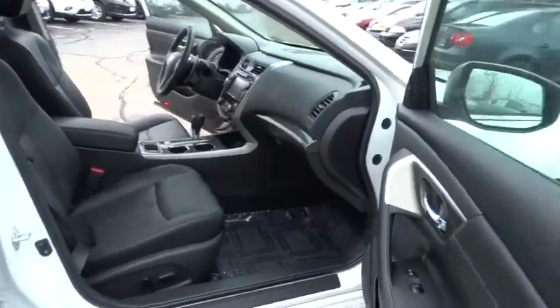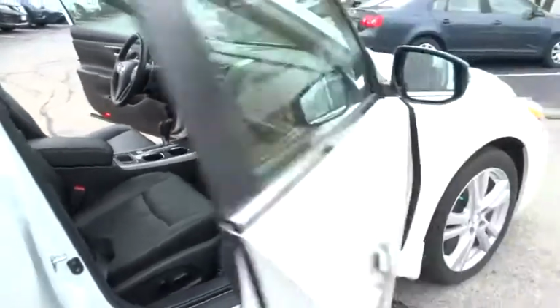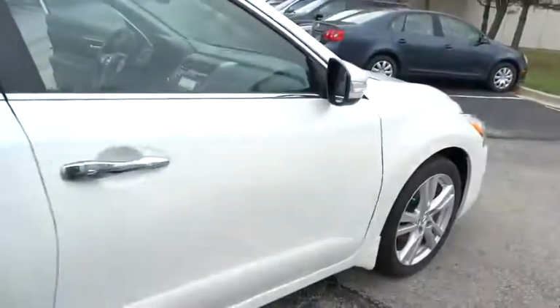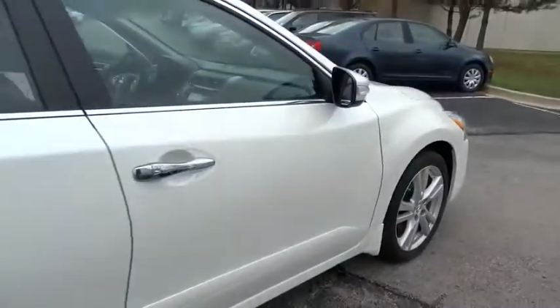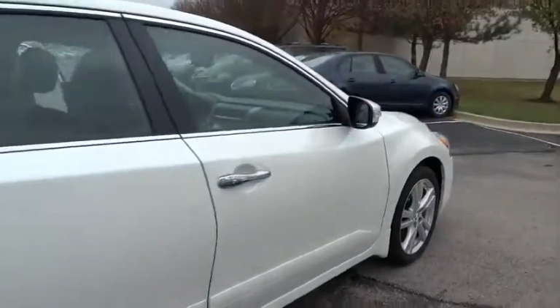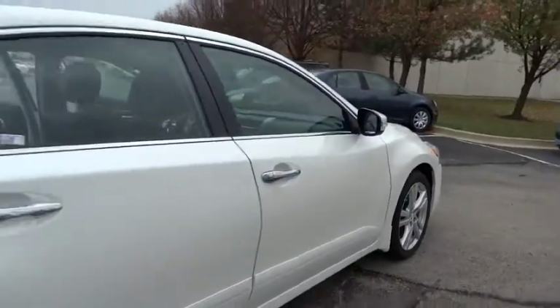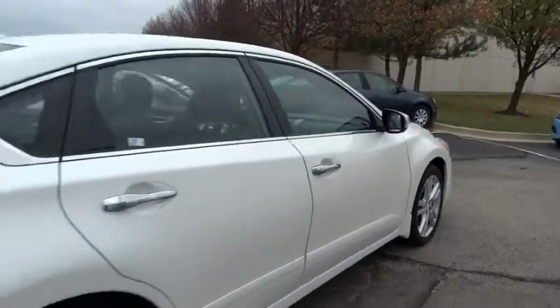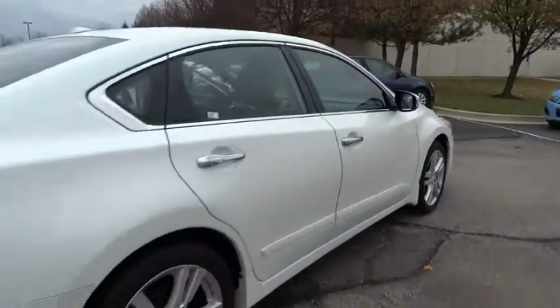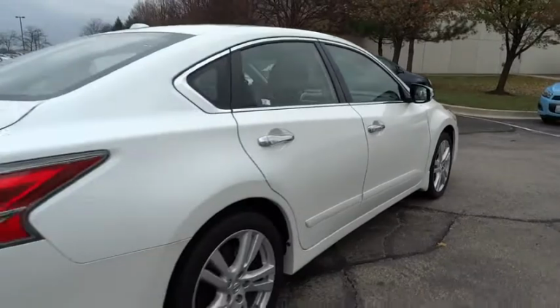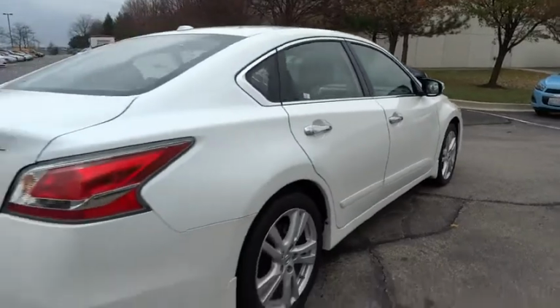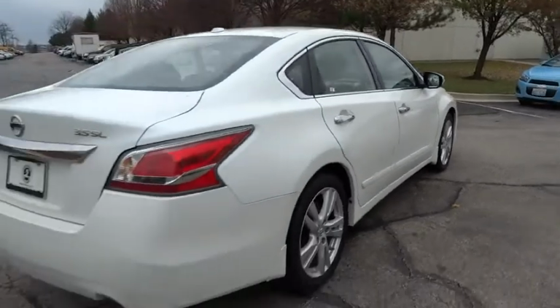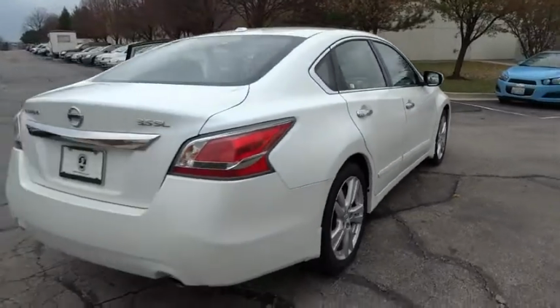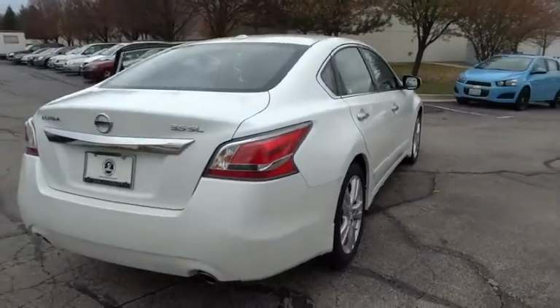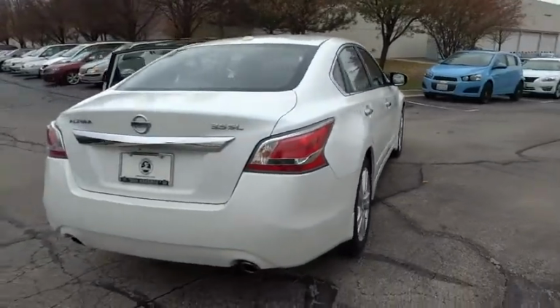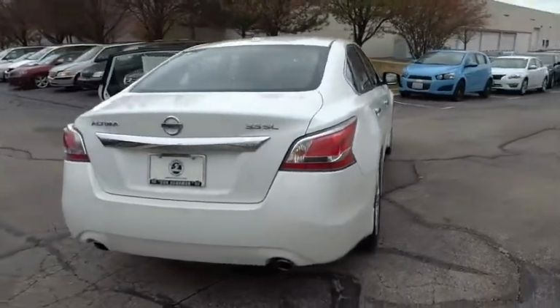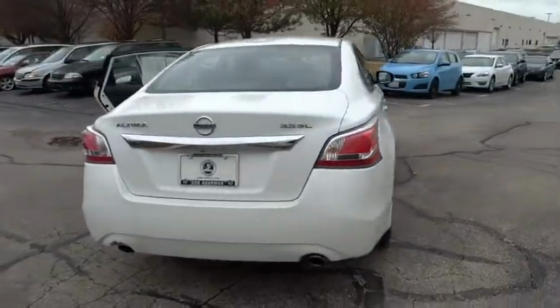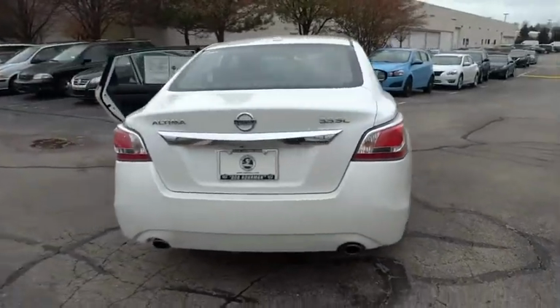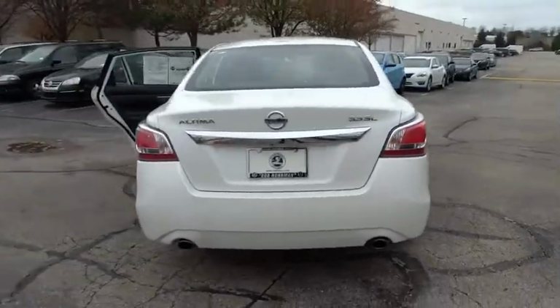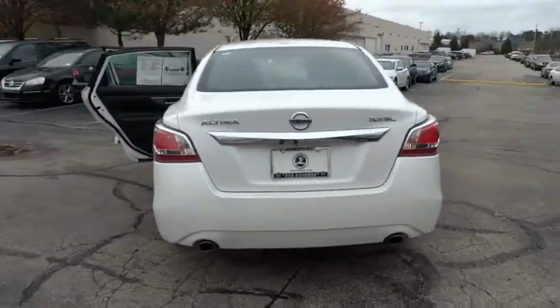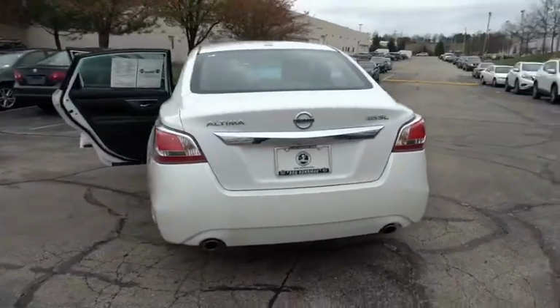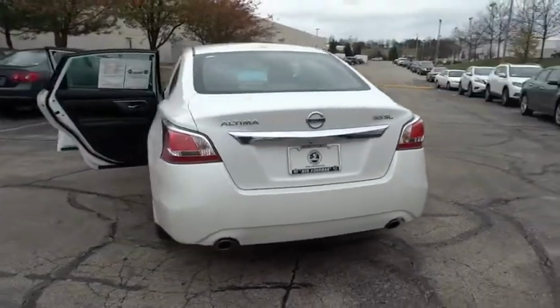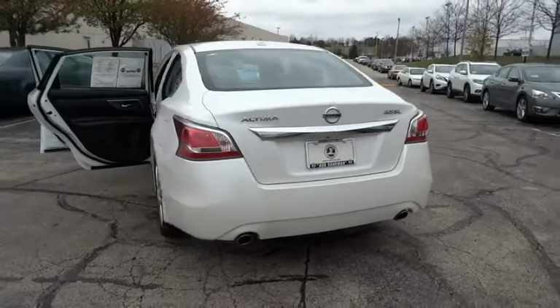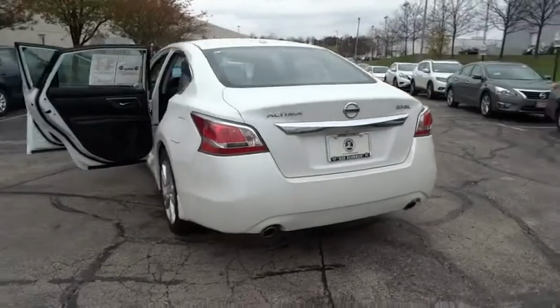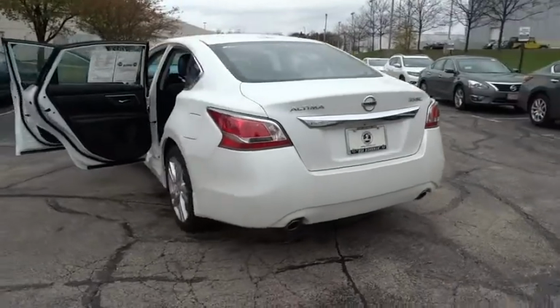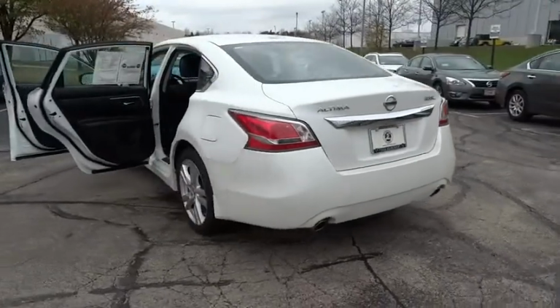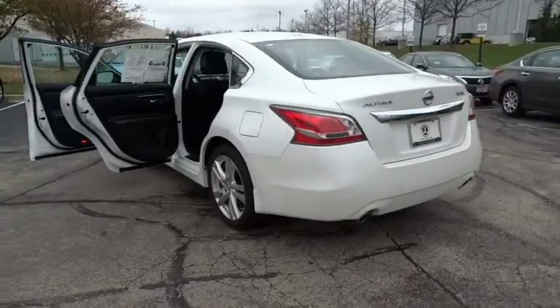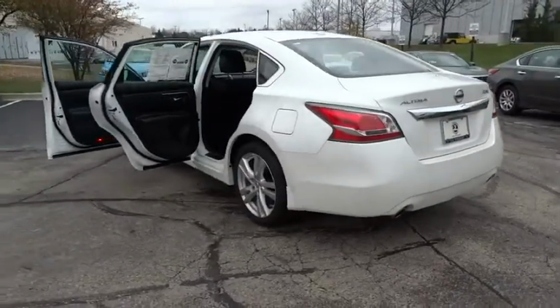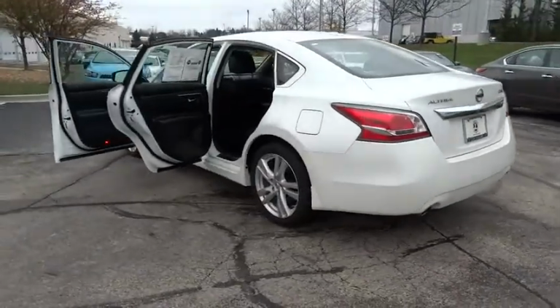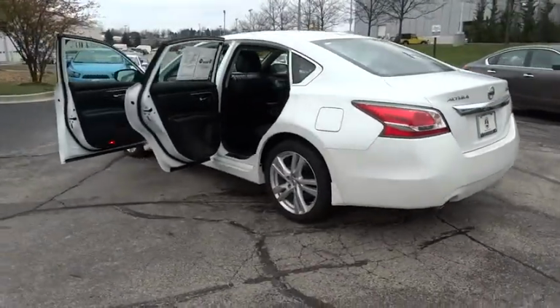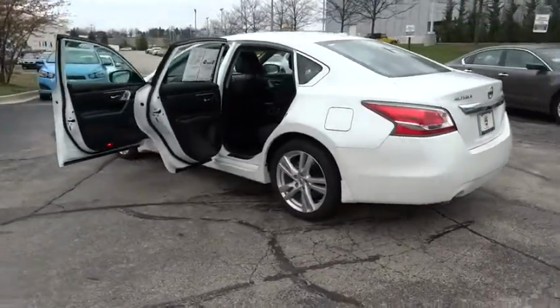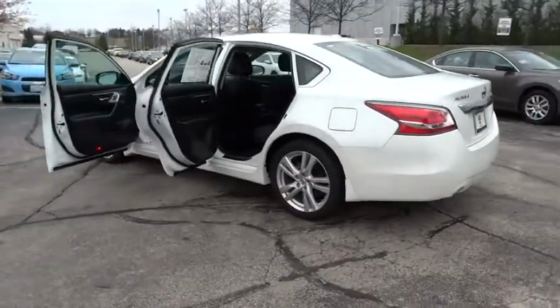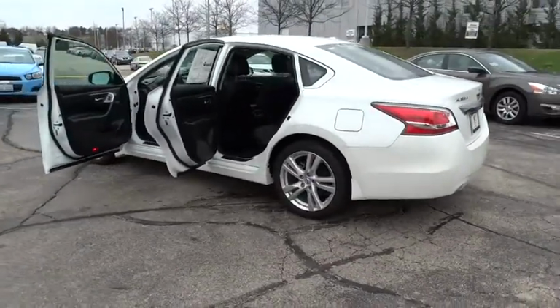Stability control. Keyless entry. Power passenger seat. Navigation system. Remote engine start. Traction control. Lane departure warning. Anti-lock braking system. Steering wheel audio controls.